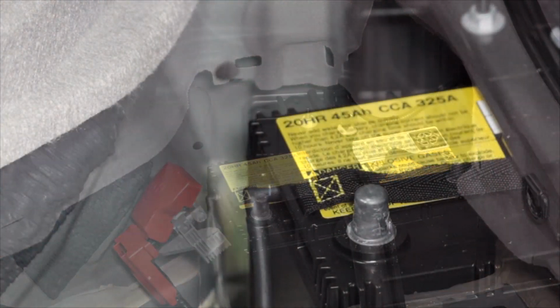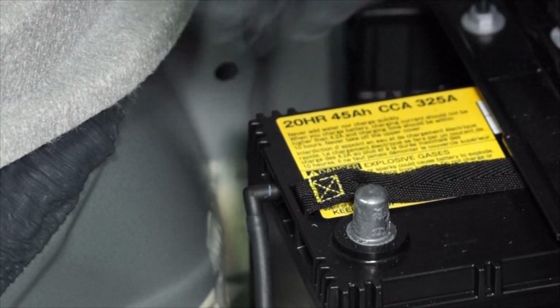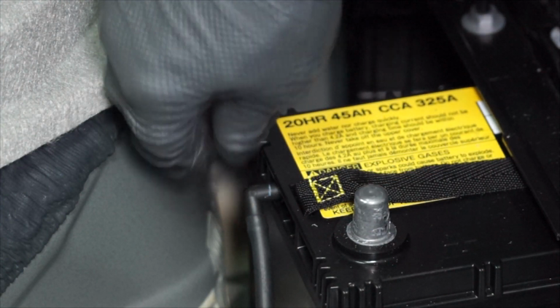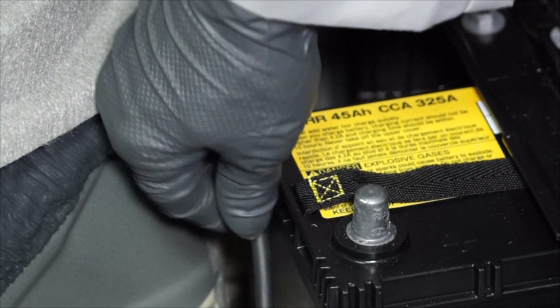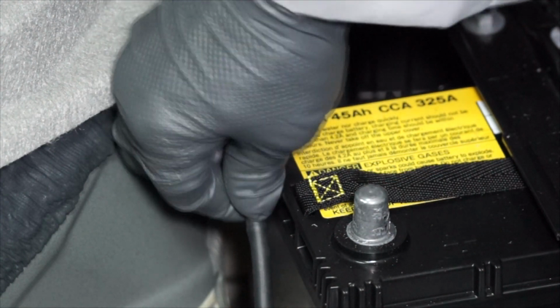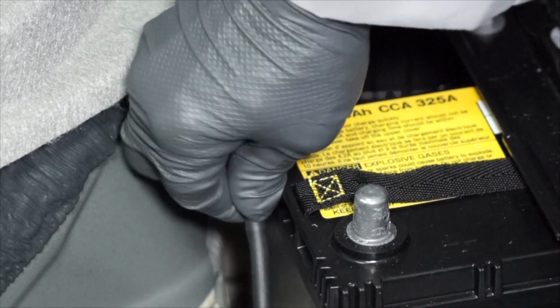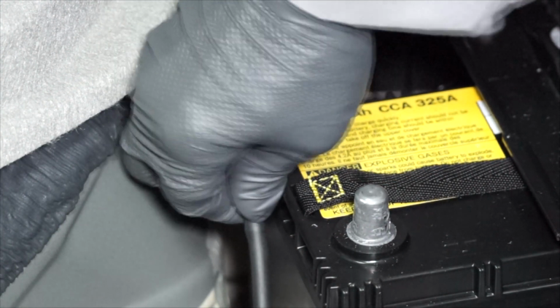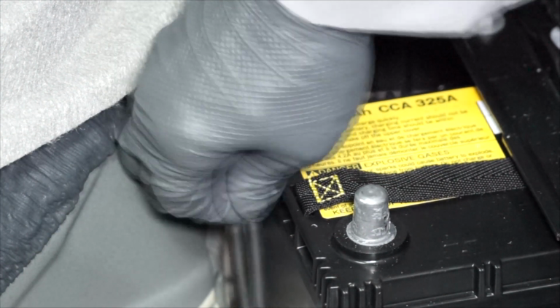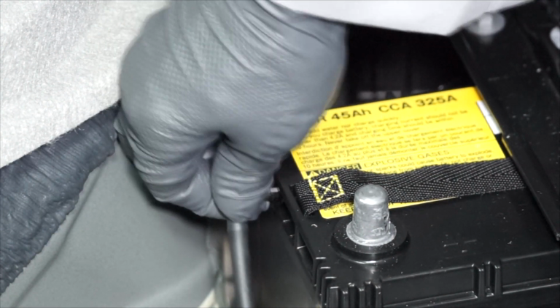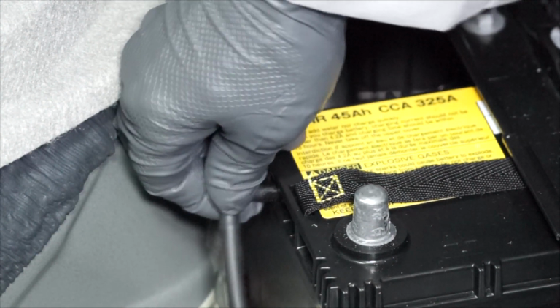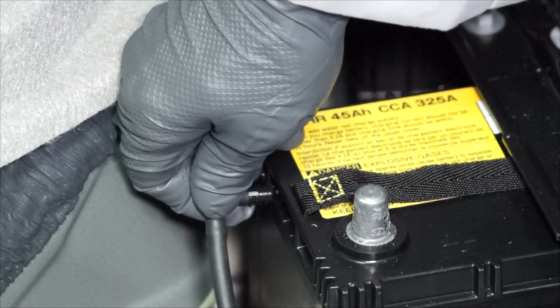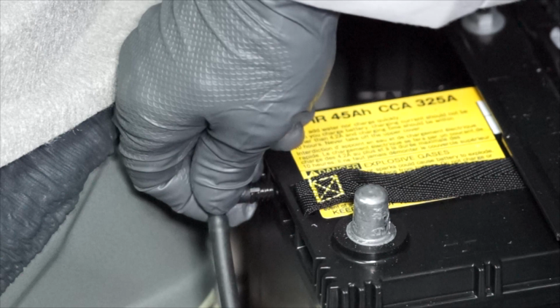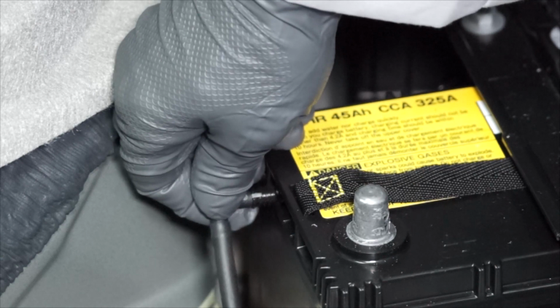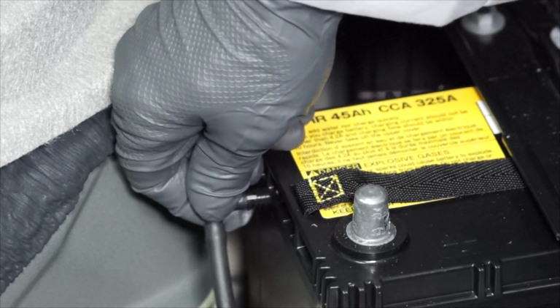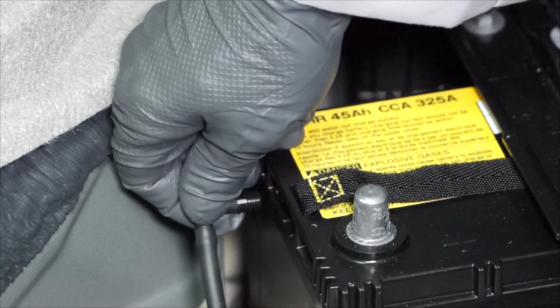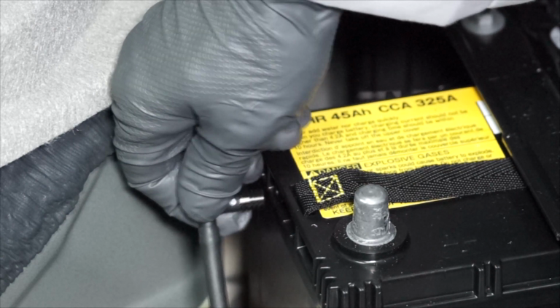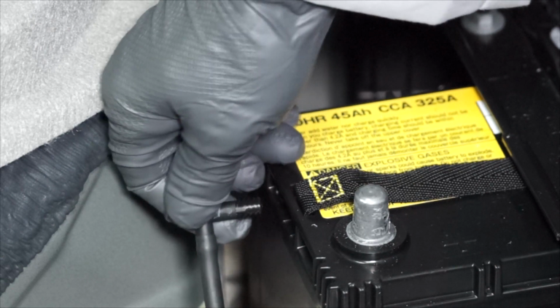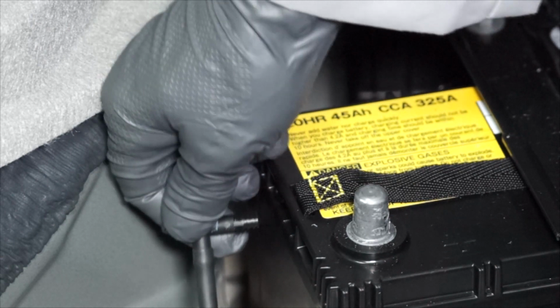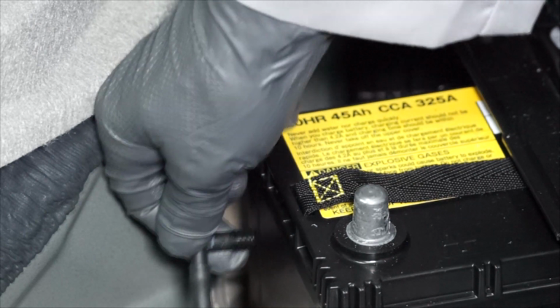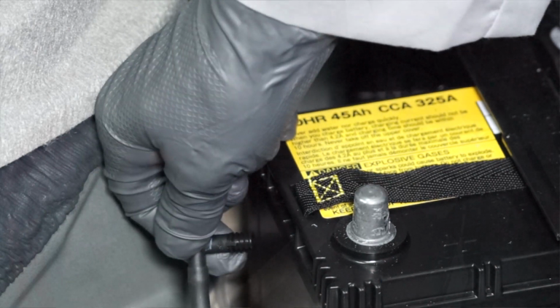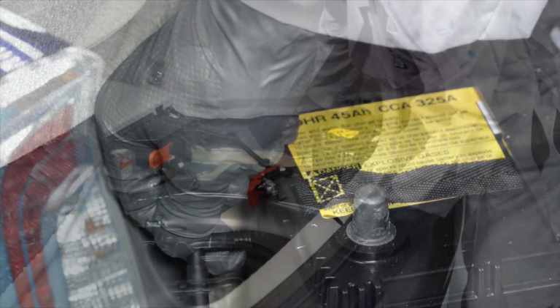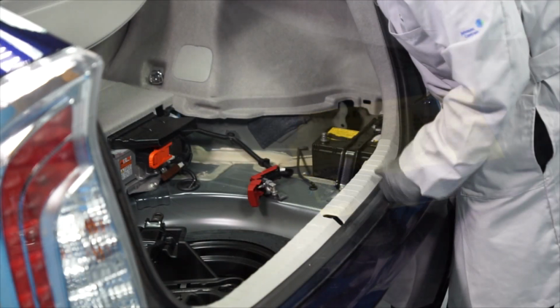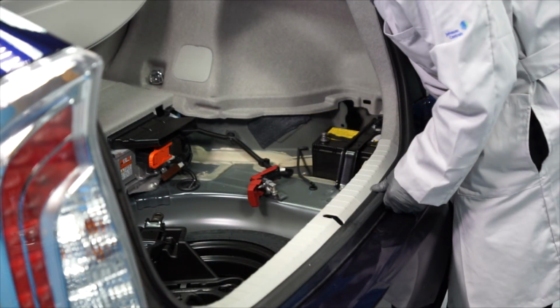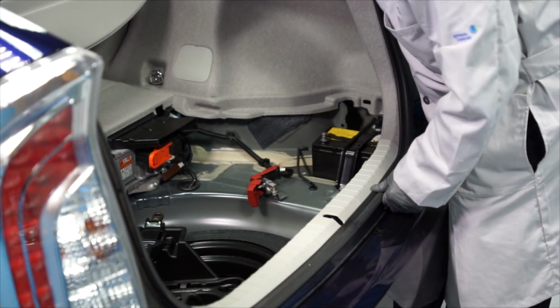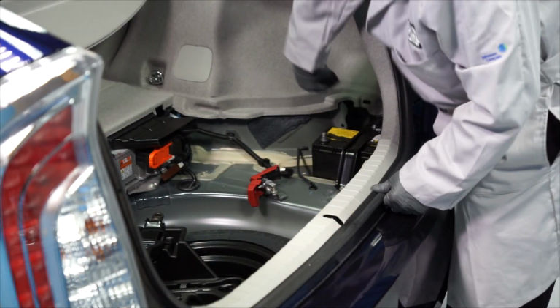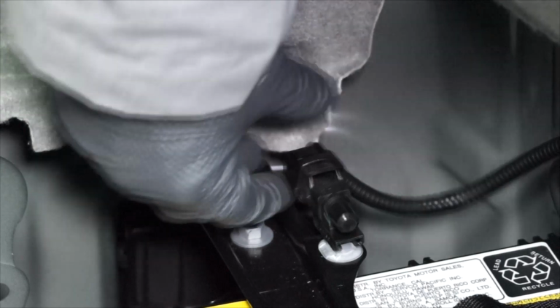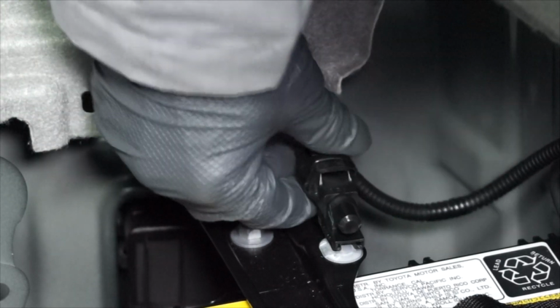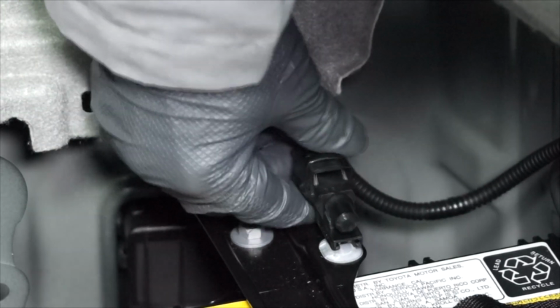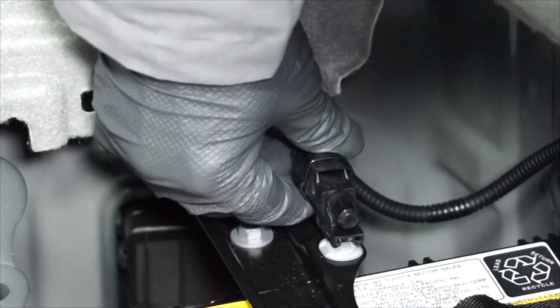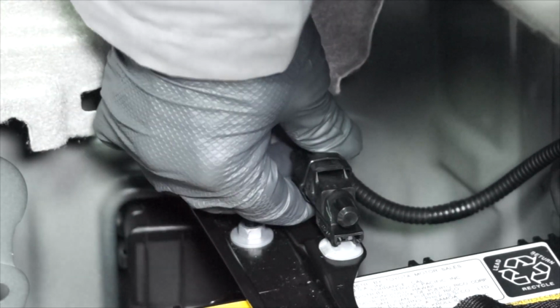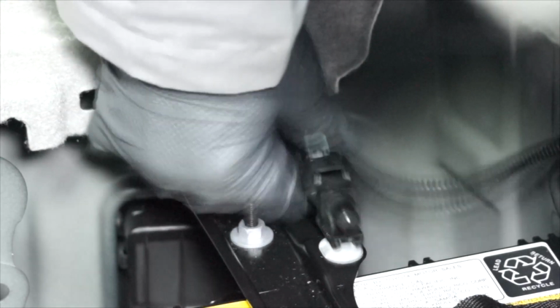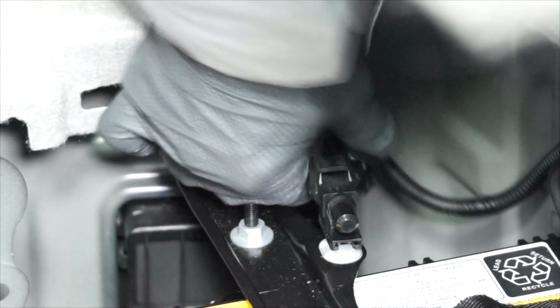The next step is to carefully remove the vent tube from the side of the battery. Don't twist it — pull it straight out because it is a keyed fitting. Now we can unplug the battery's temperature sensor wiring harness.